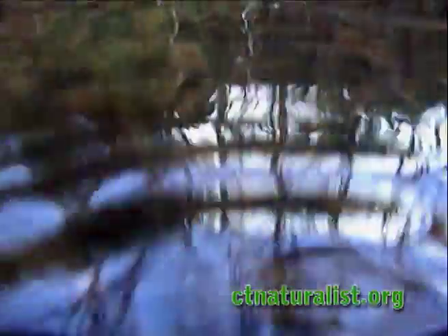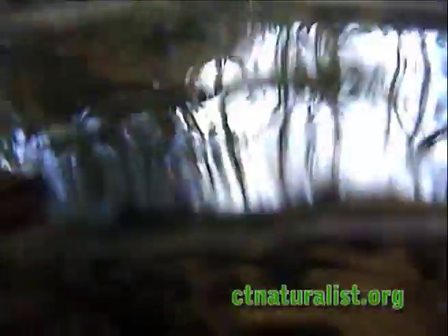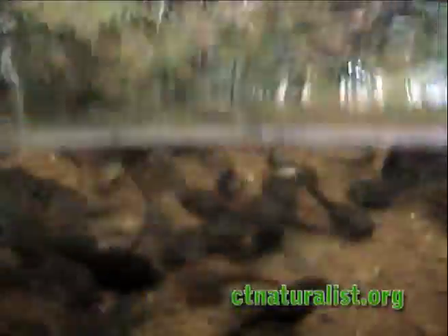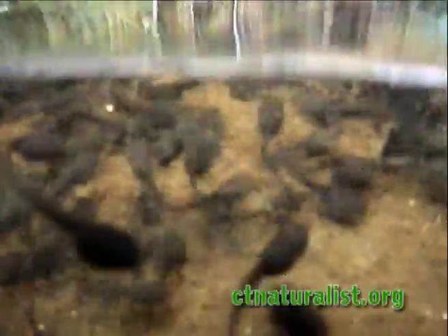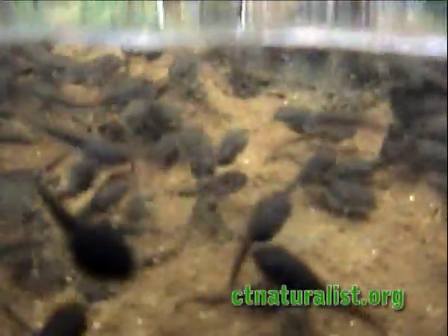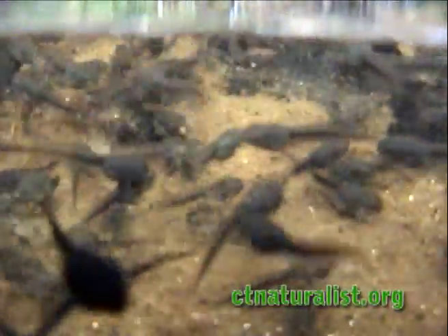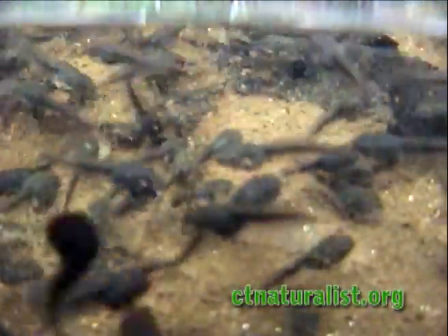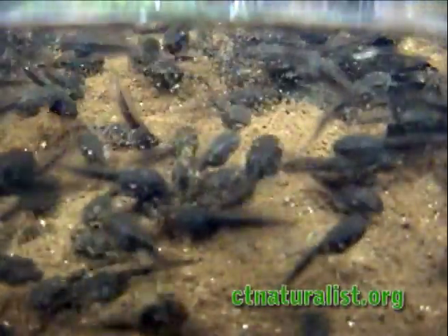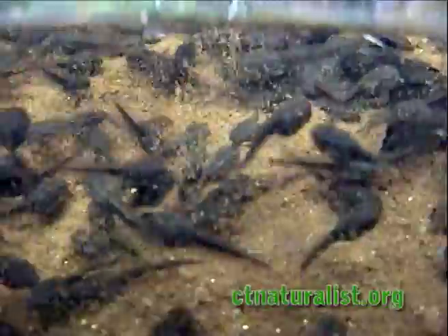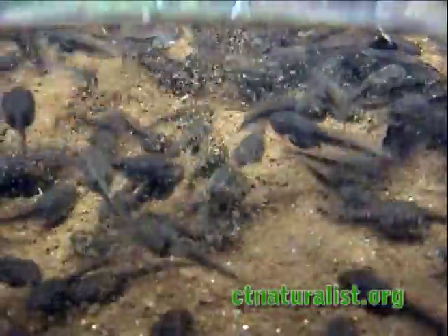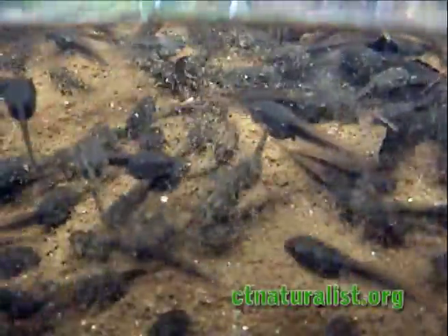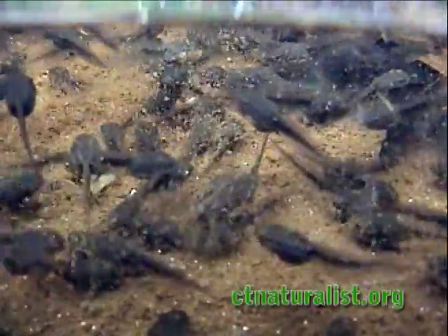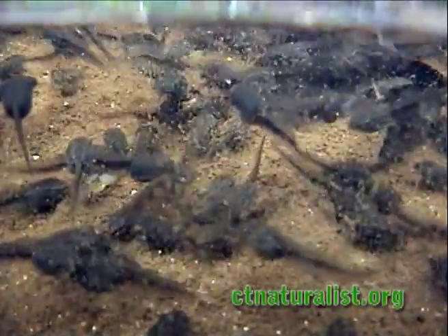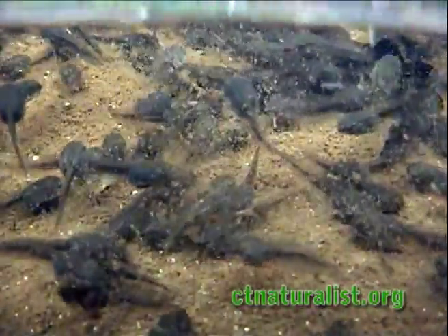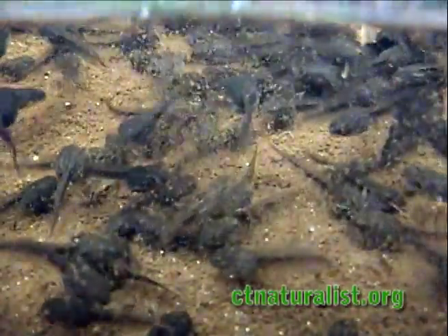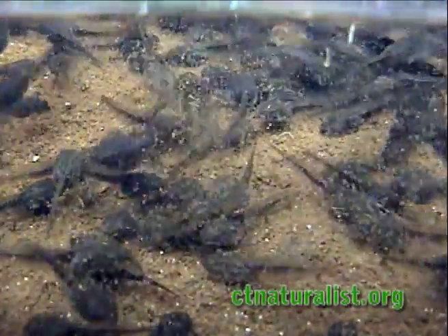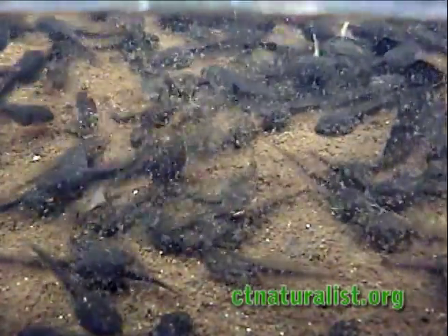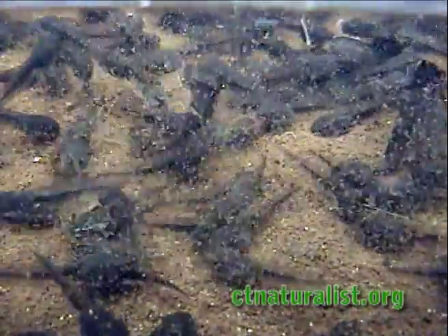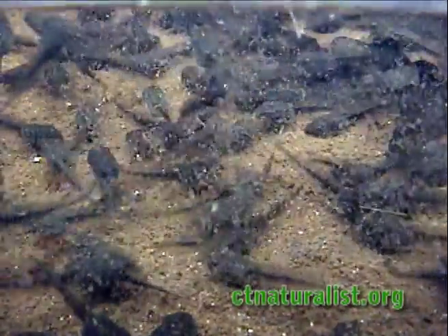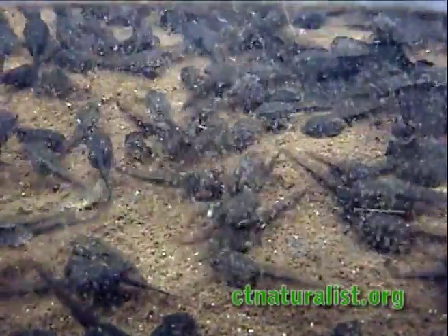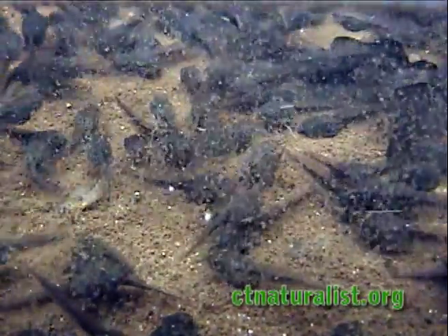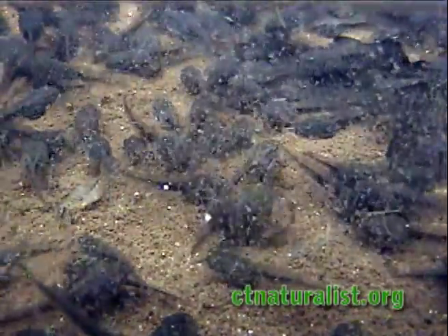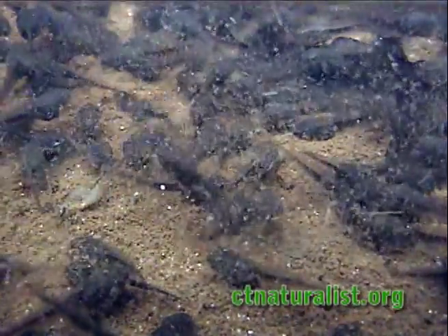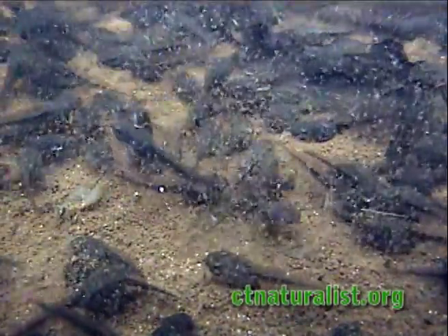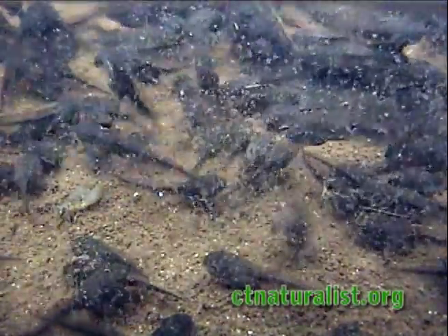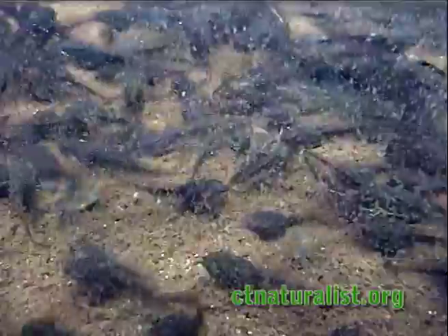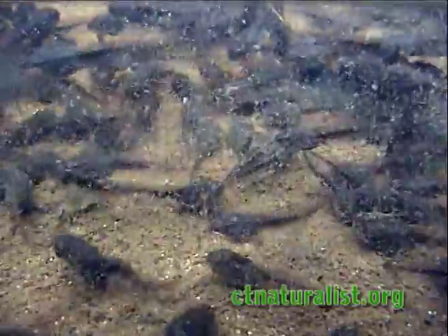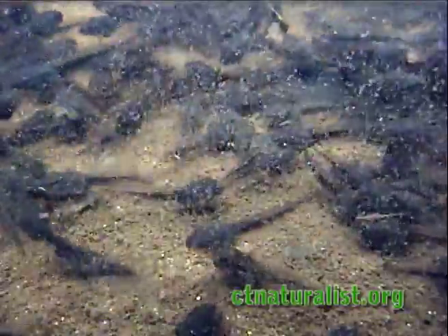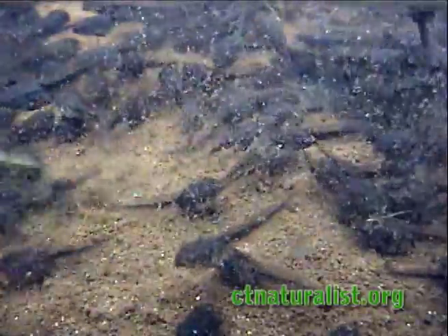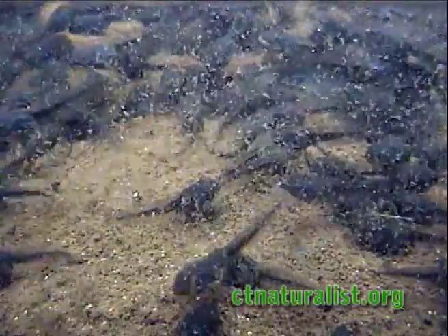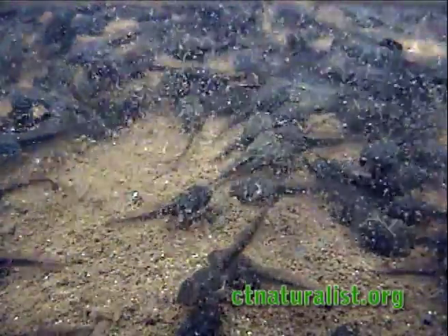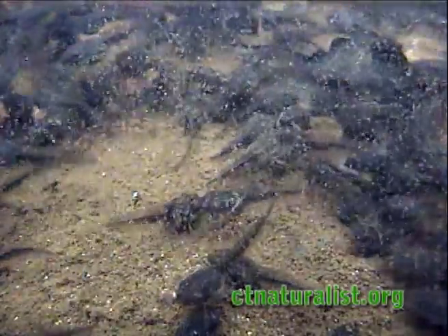Now the pool is overflowing with wood frog tadpoles. It takes between 40 to 60 days for the transformation into frog to be complete.